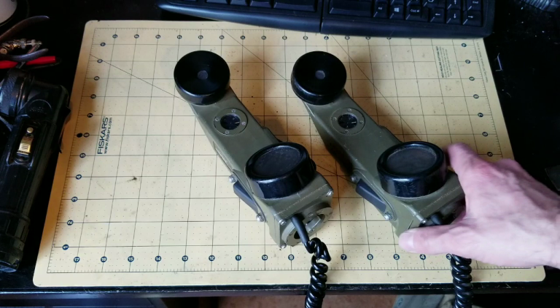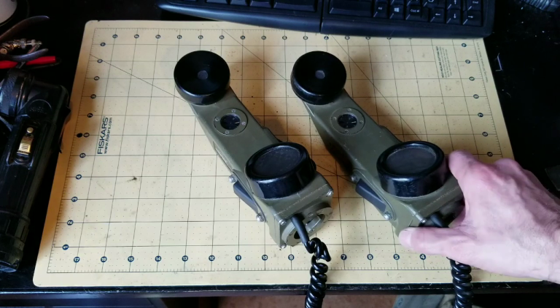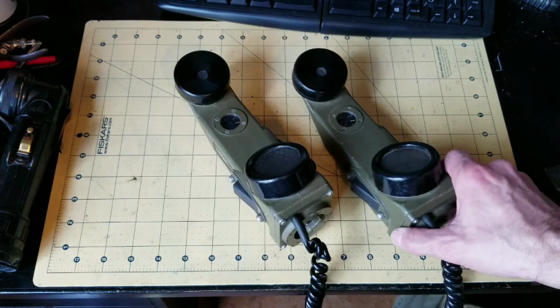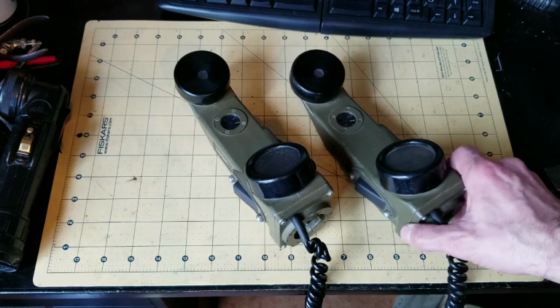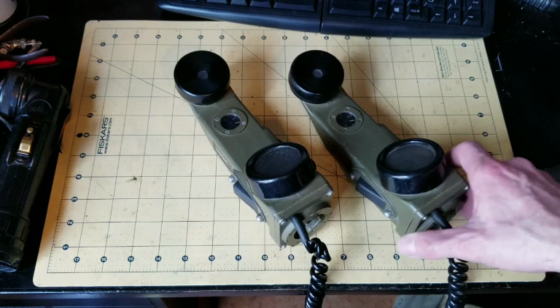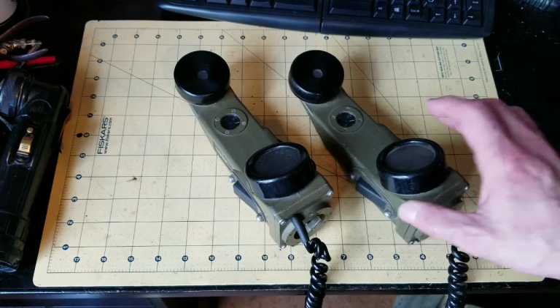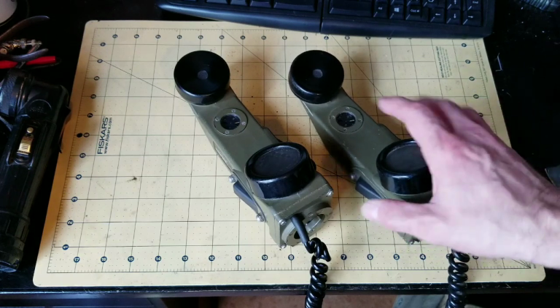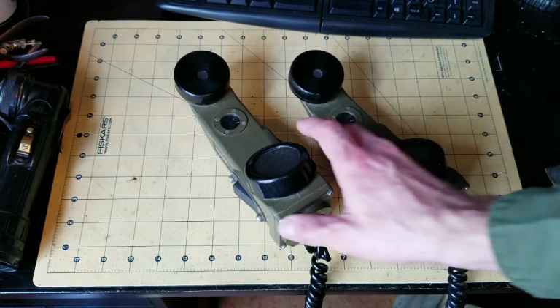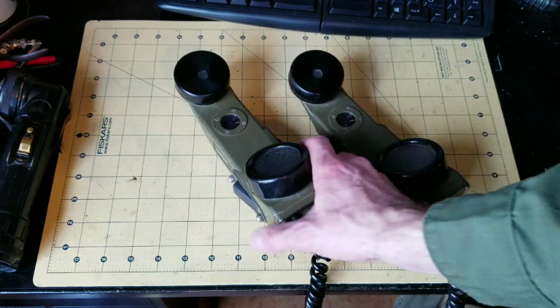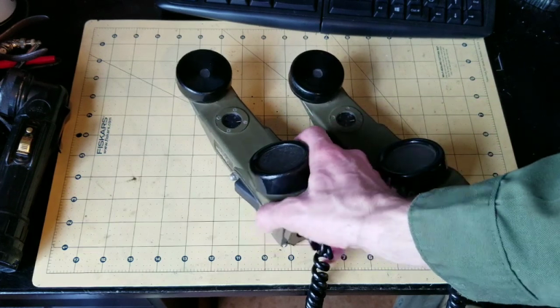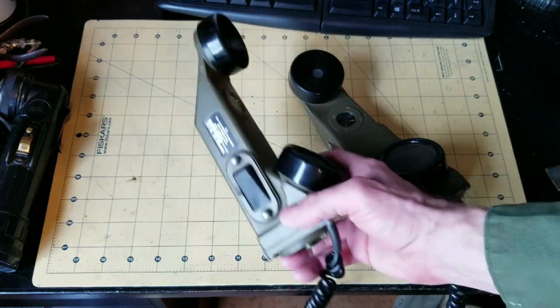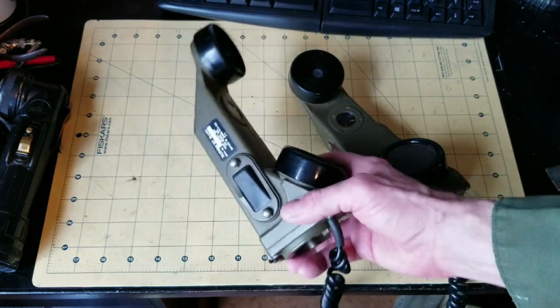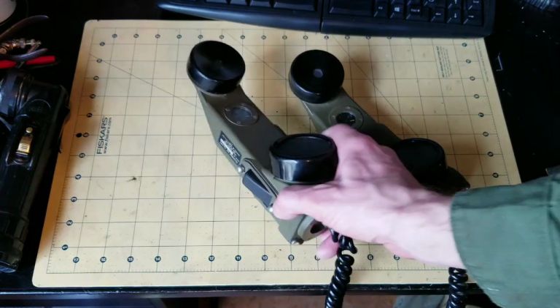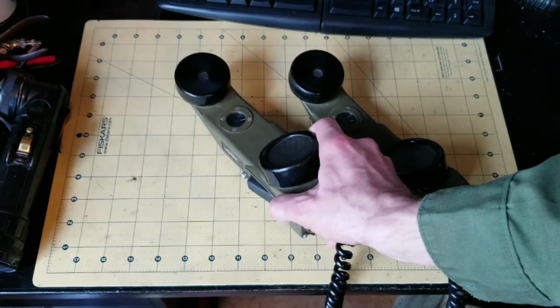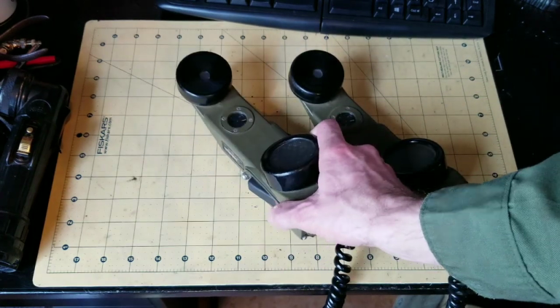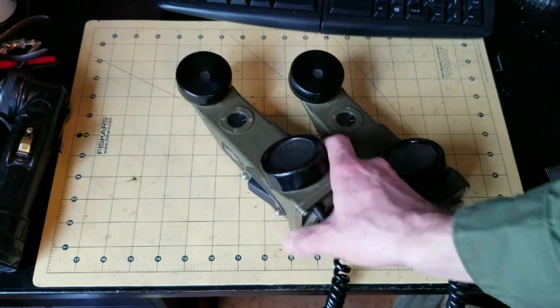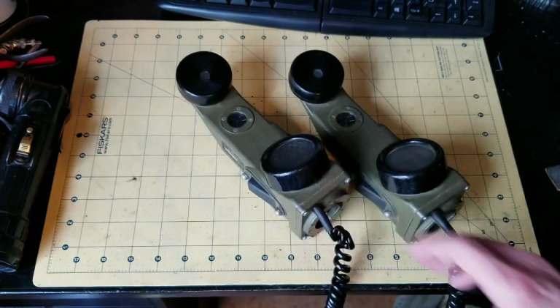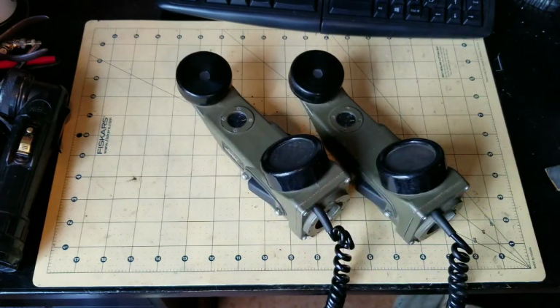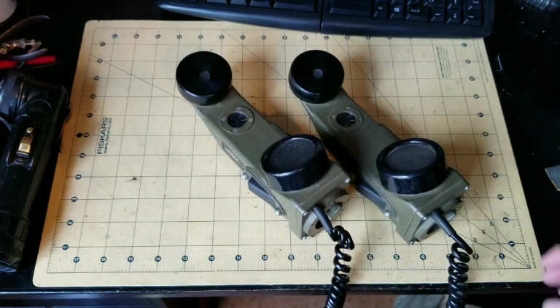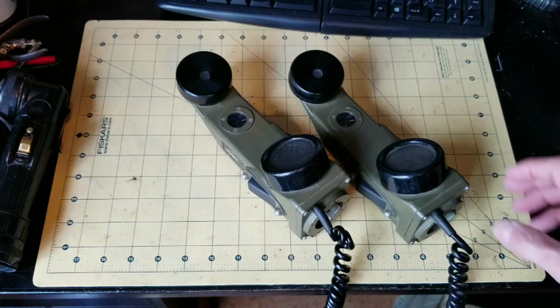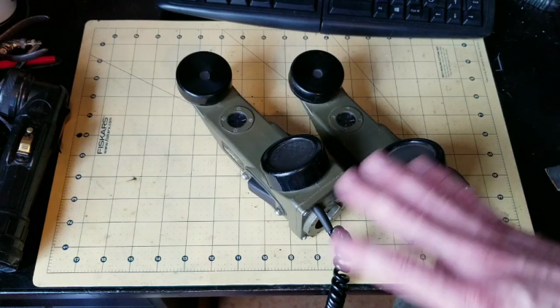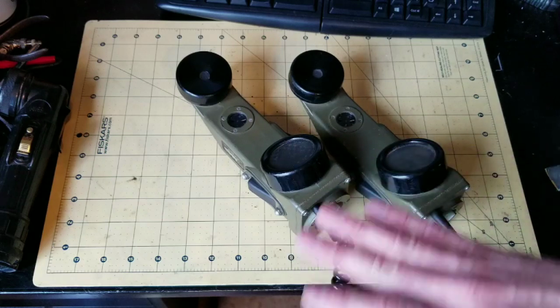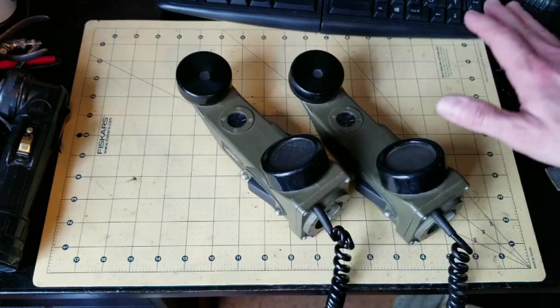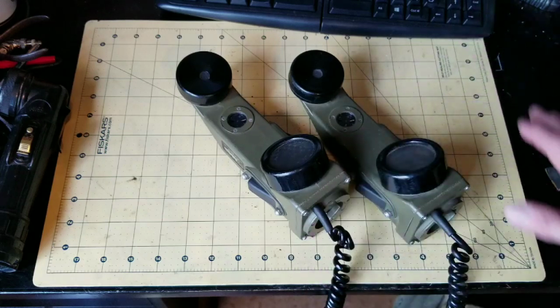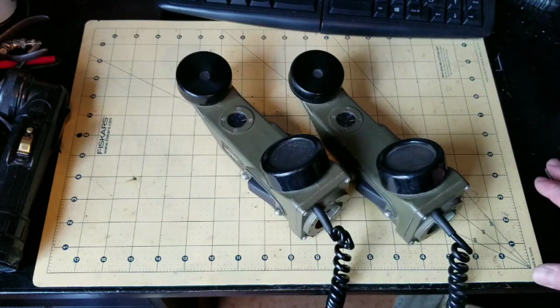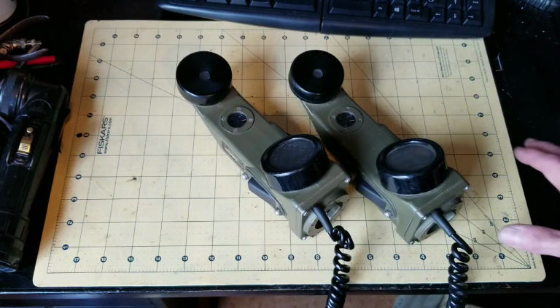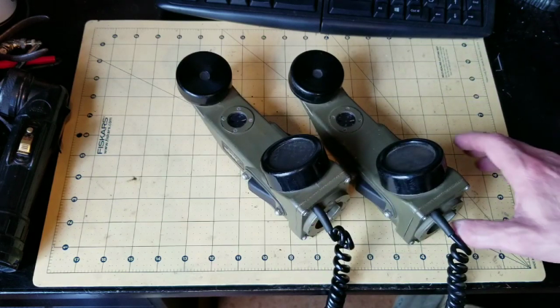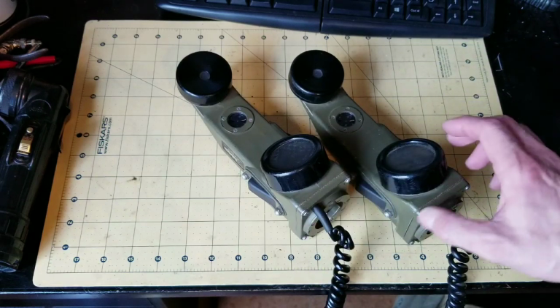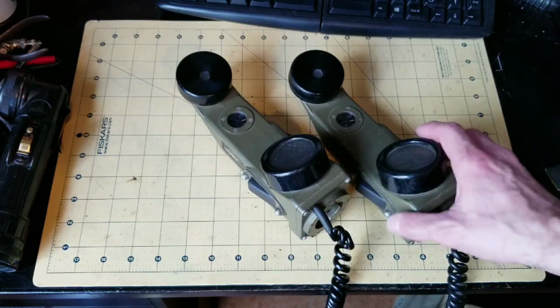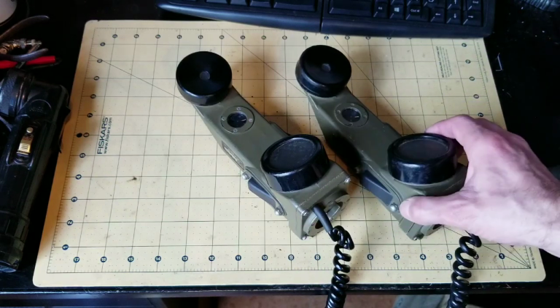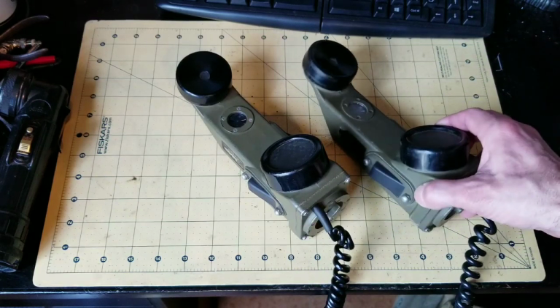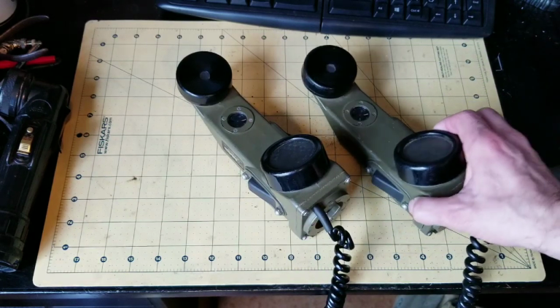The number one most interesting thing about these field phones is that they're voice powered. There are no batteries at all in these phones.